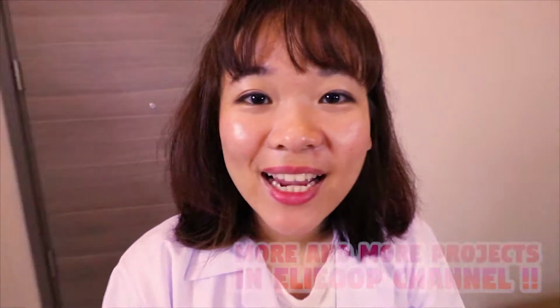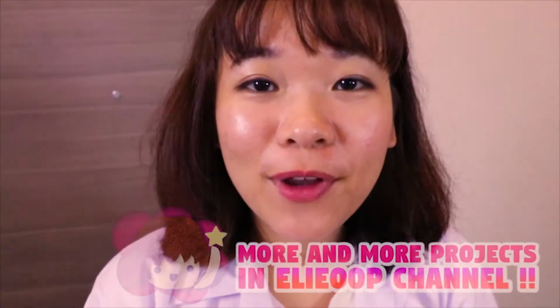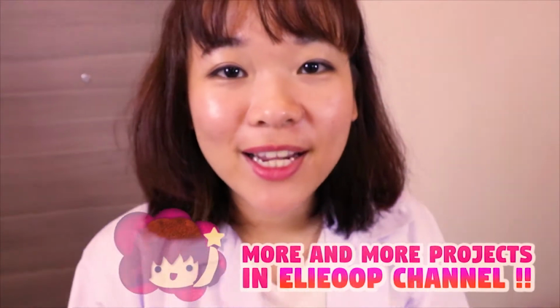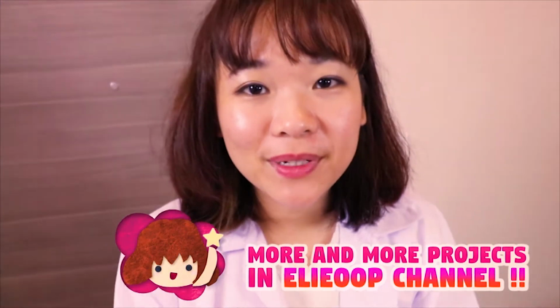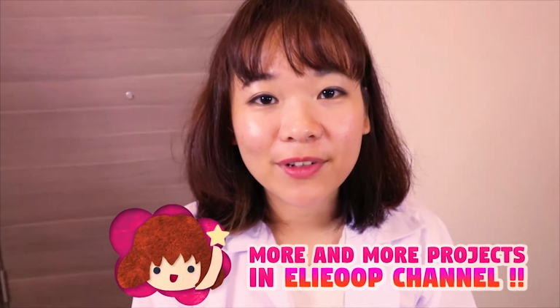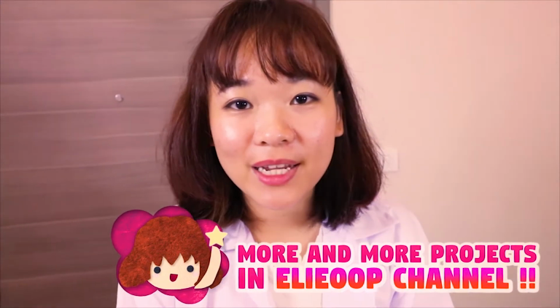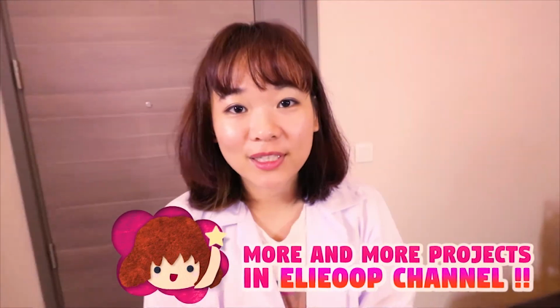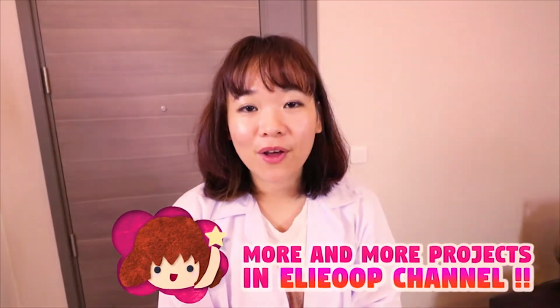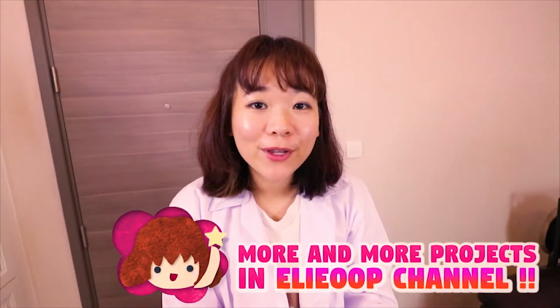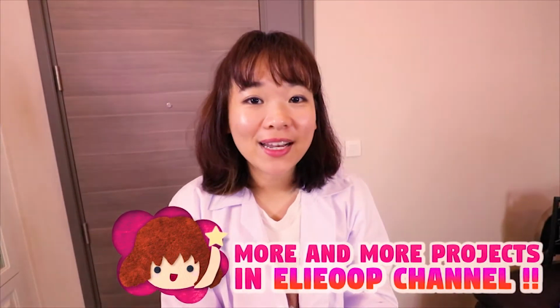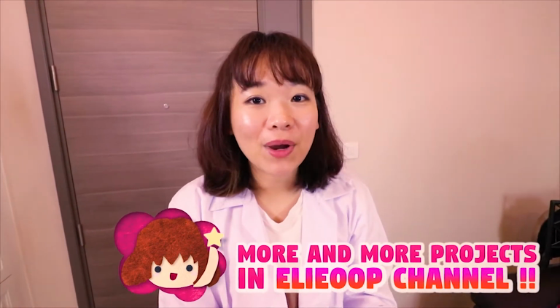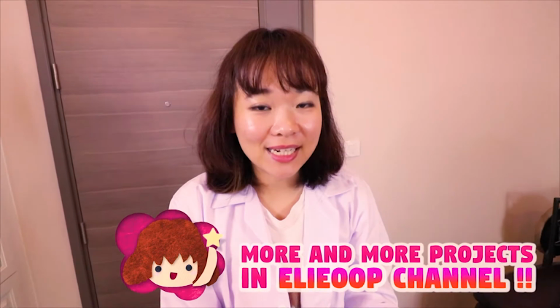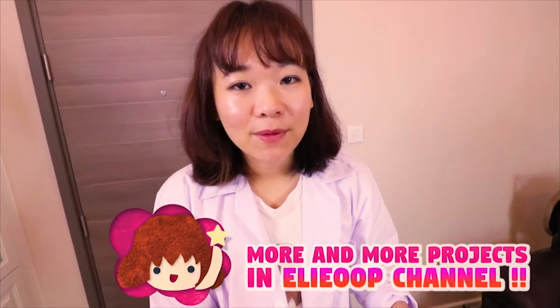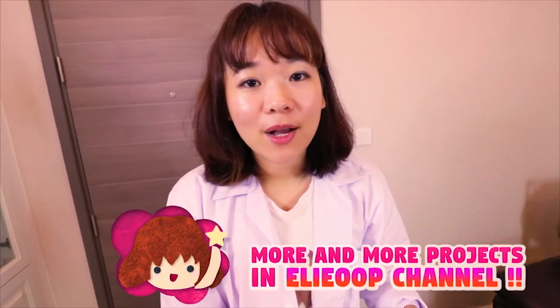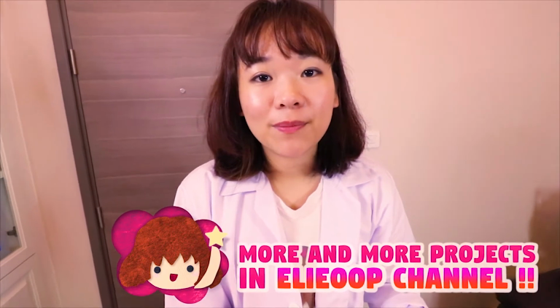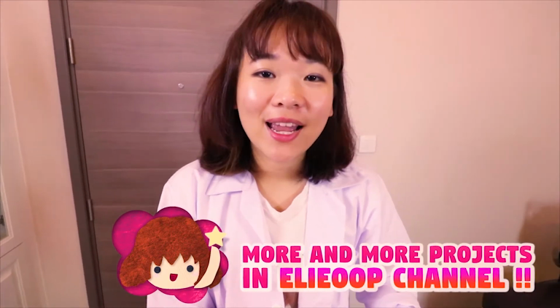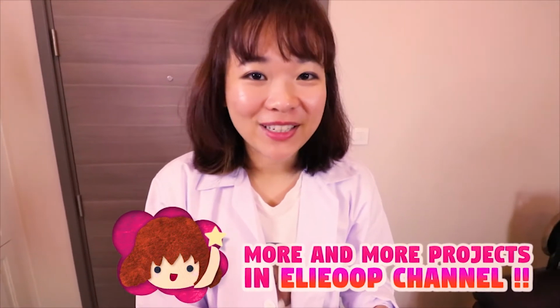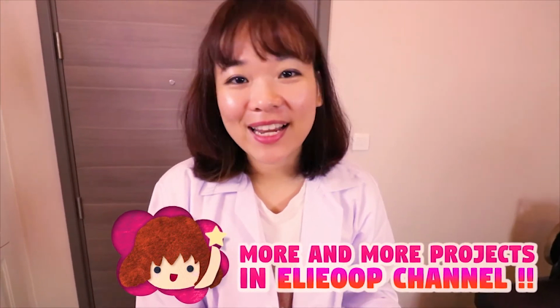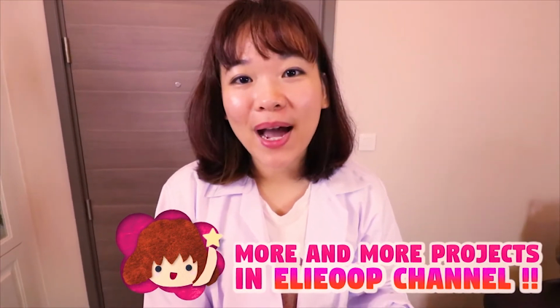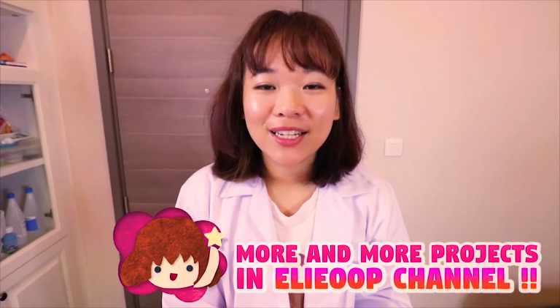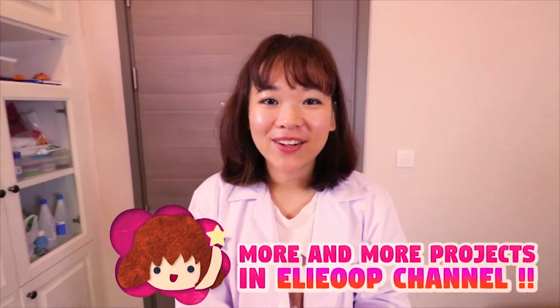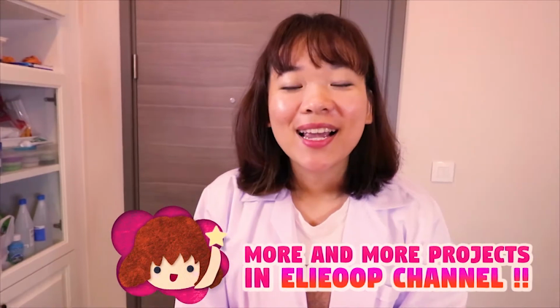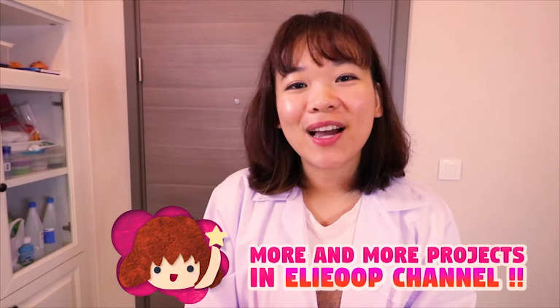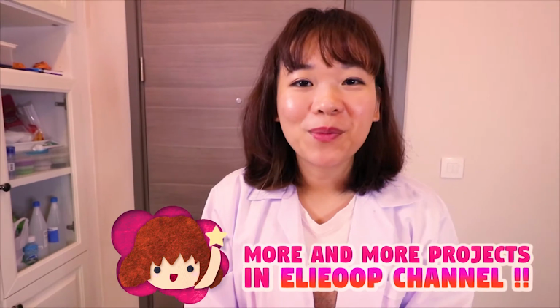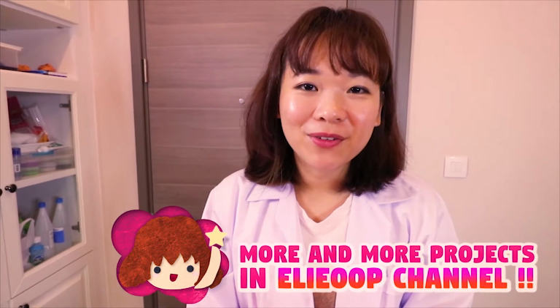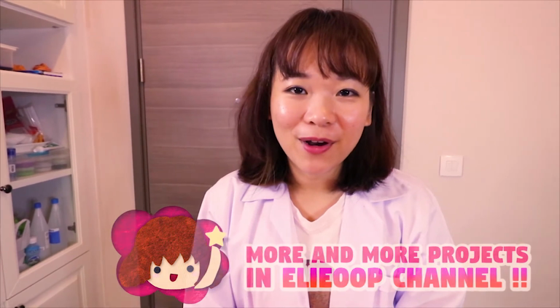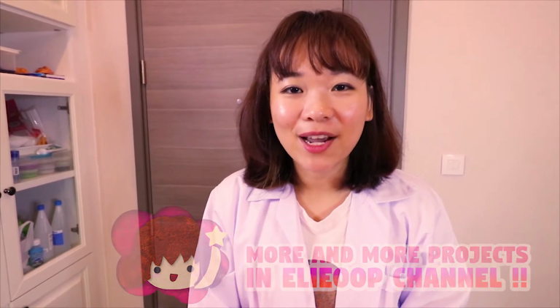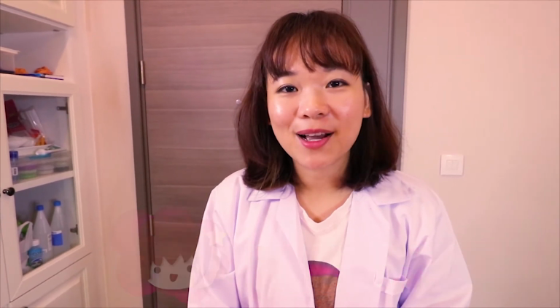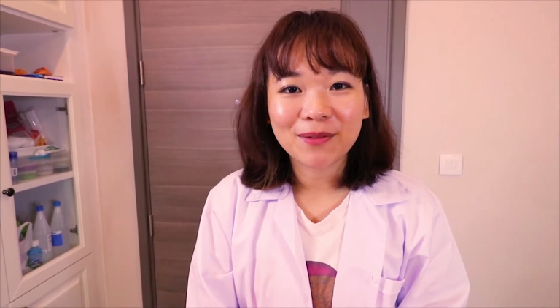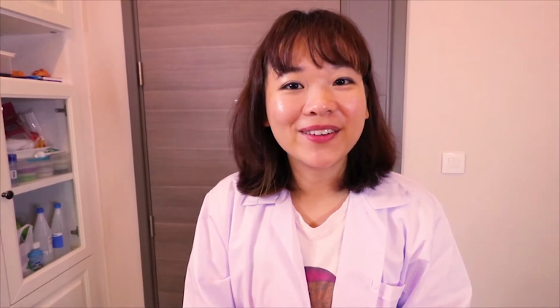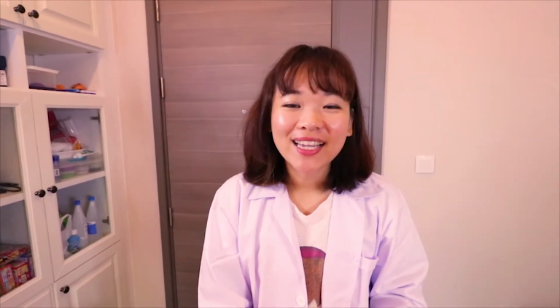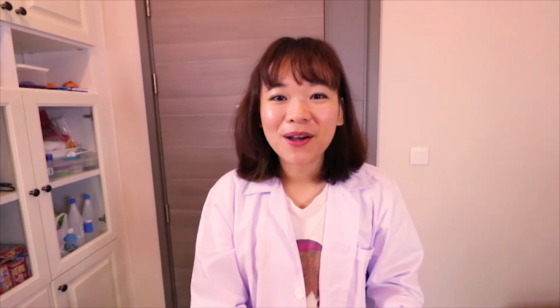Okay guys, if you have any comments, please leave a comment in the comment section below, or if you have any DIY ideas, tell me in the comment section below and I might try it on my channel. Can you guys tell me where you come from? Tell me in the comment section below. See you tomorrow!